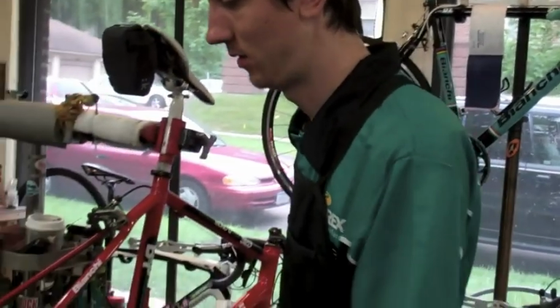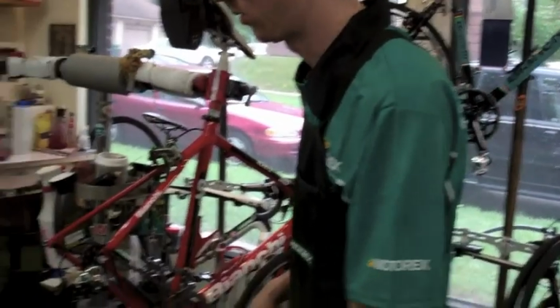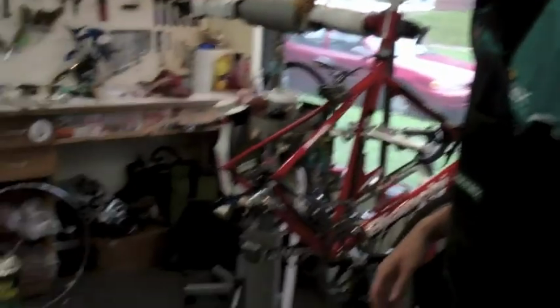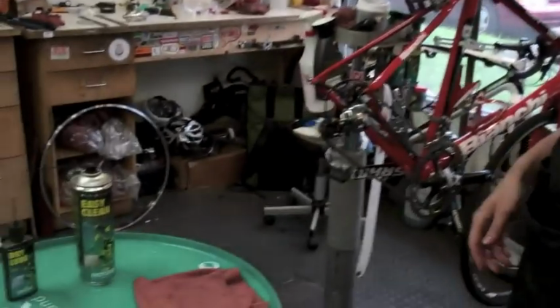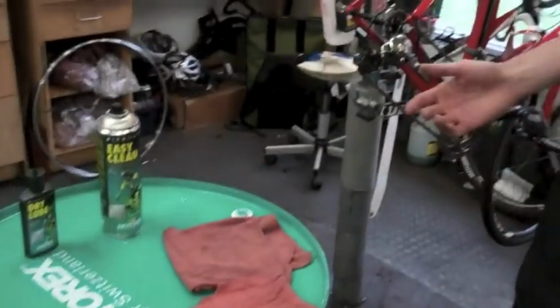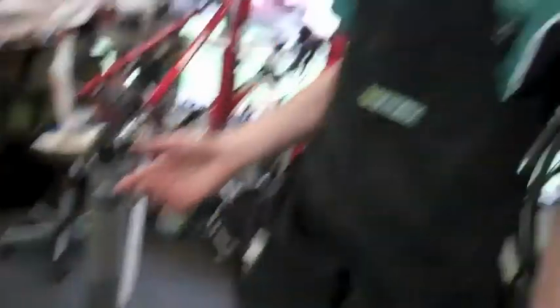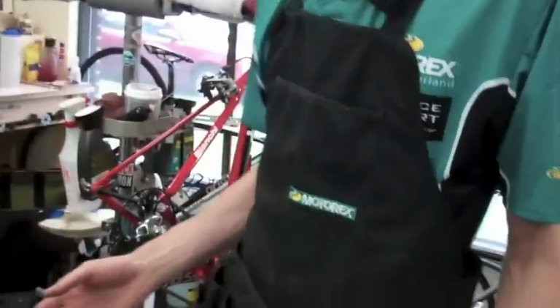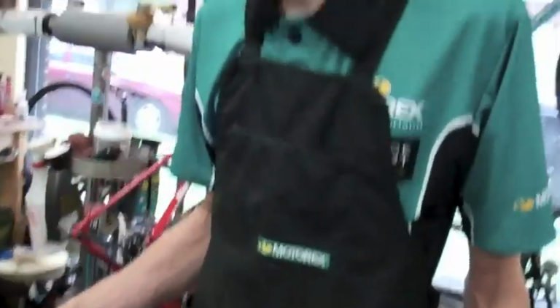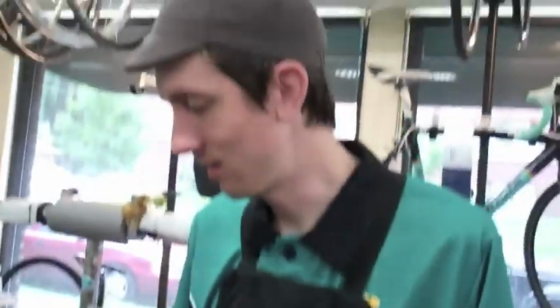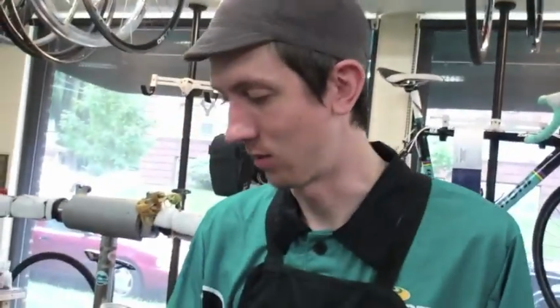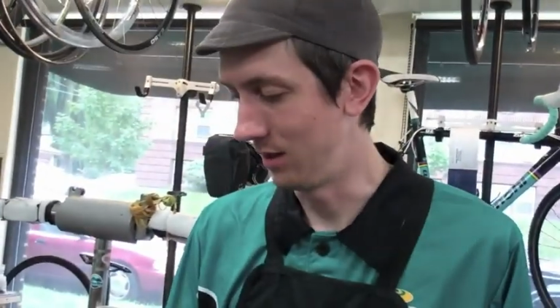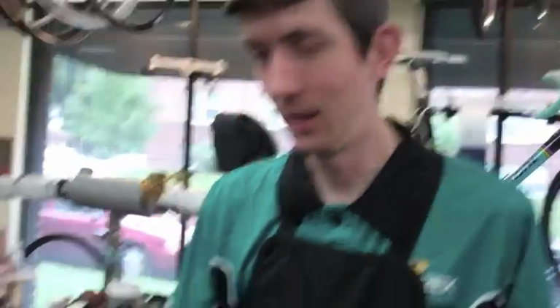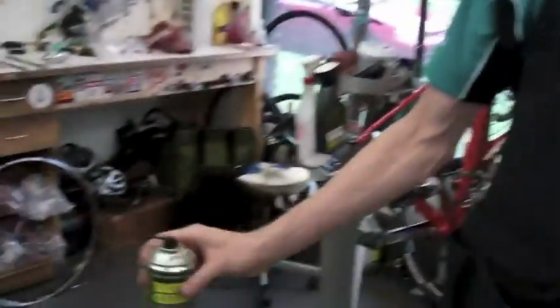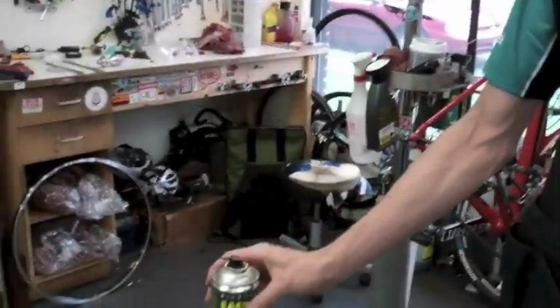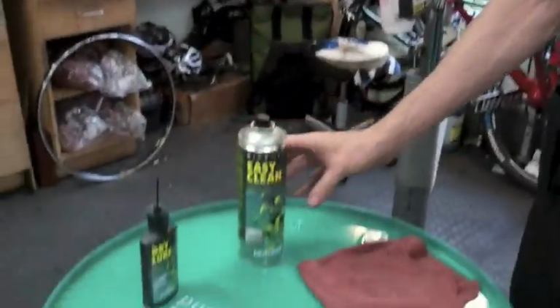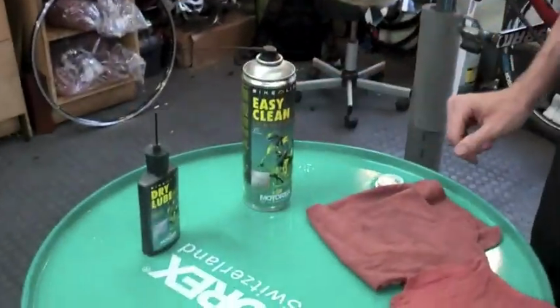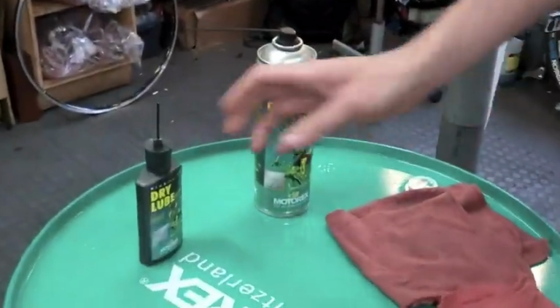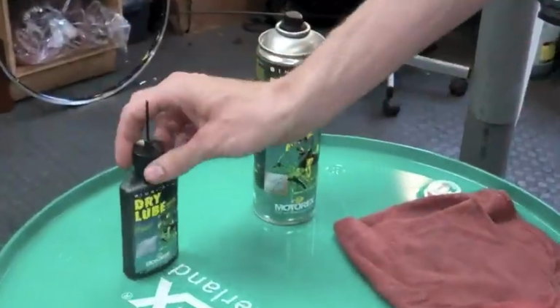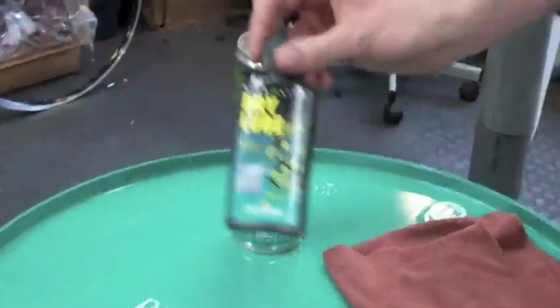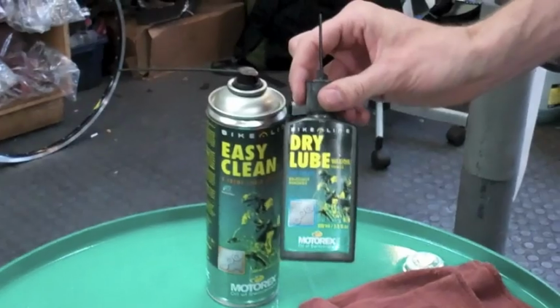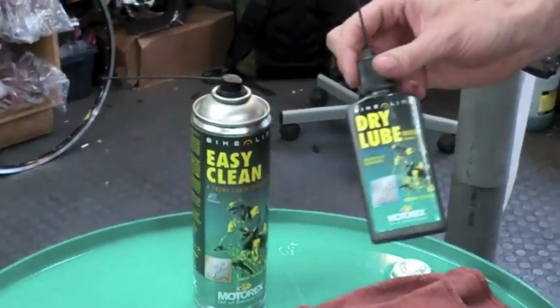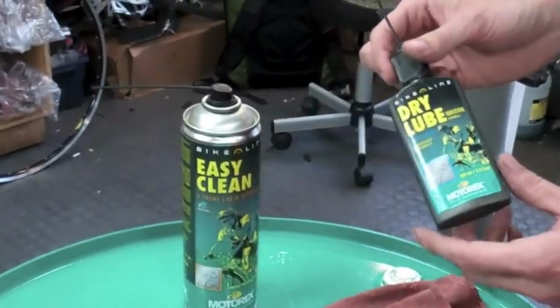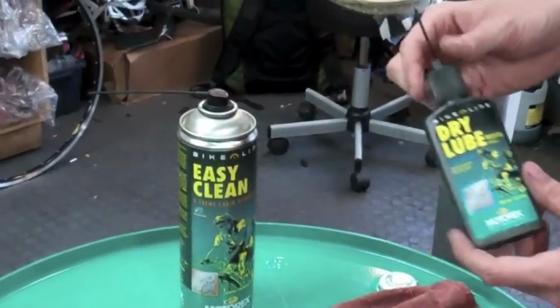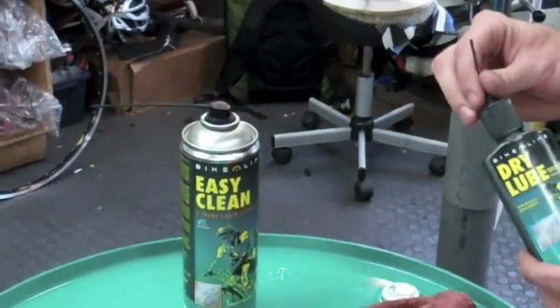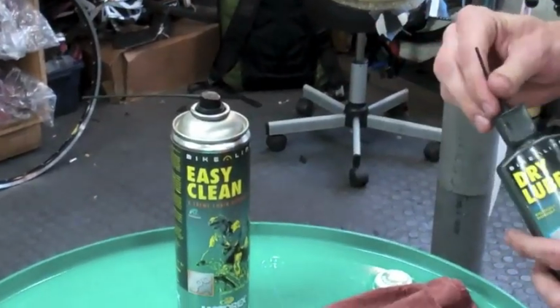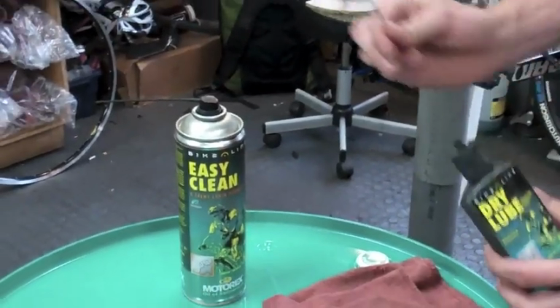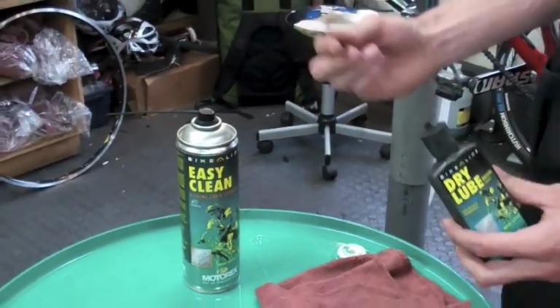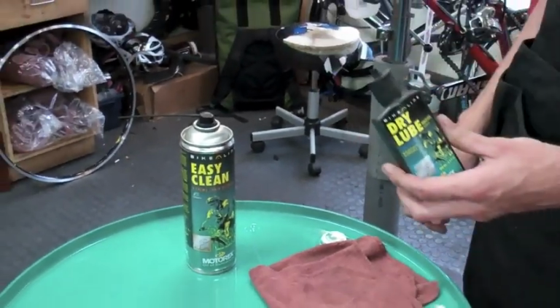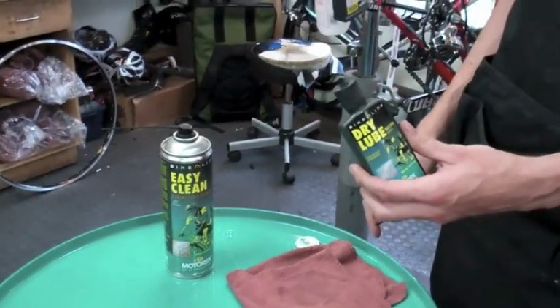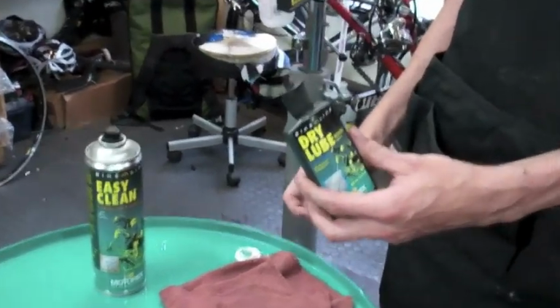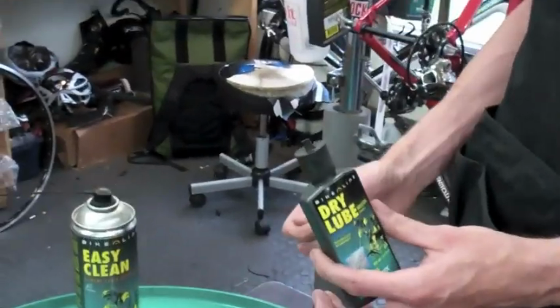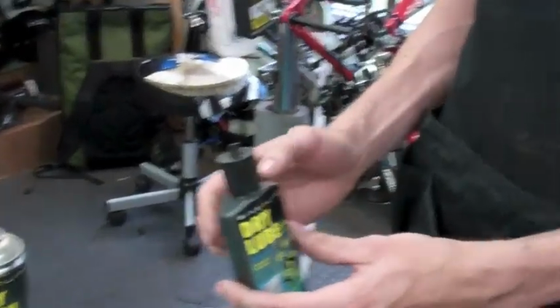Now we're going to clean and lubricate the chain. We're going to use the EasyClean, get everything all cleaned up, and then we're going to use the Motorex Dry Lube. Works great, stays super clean.